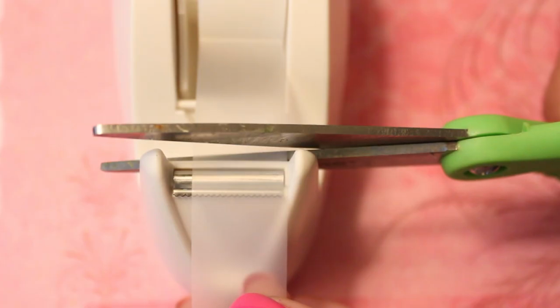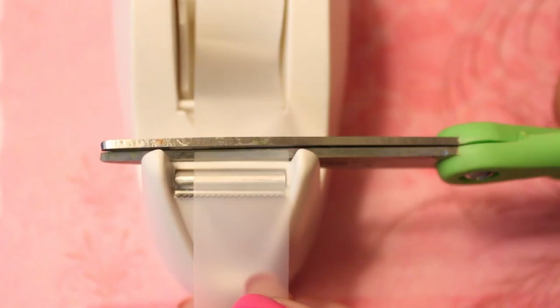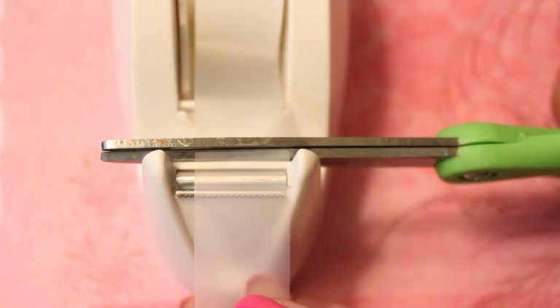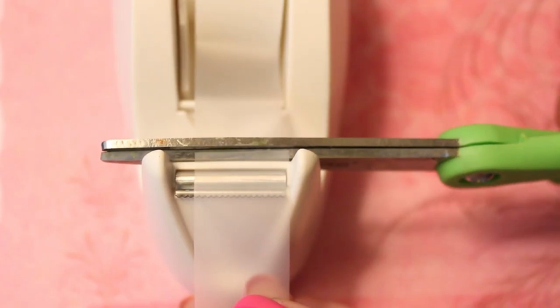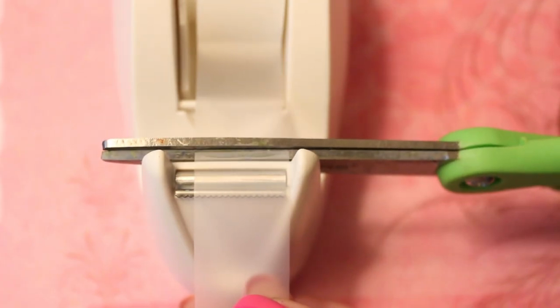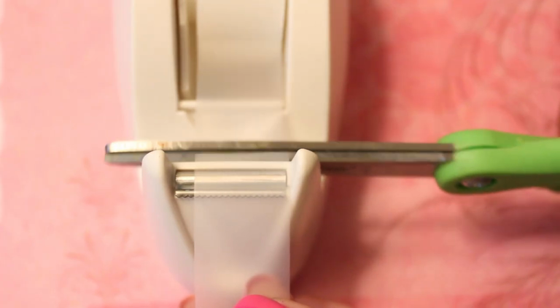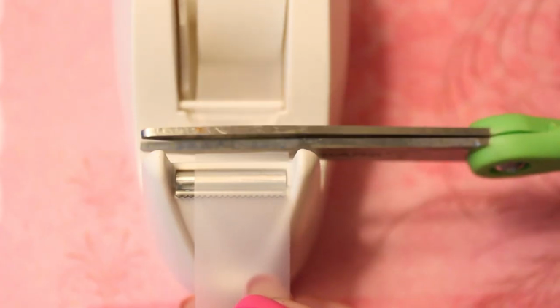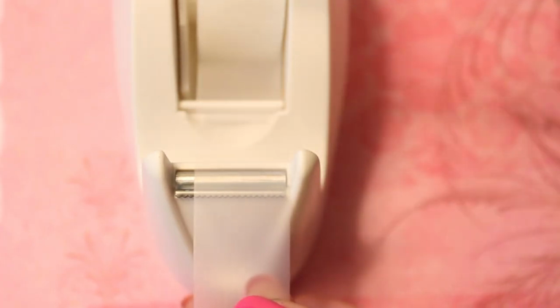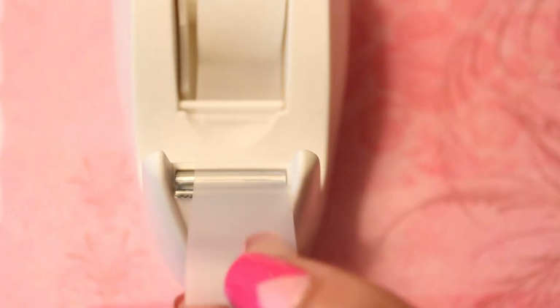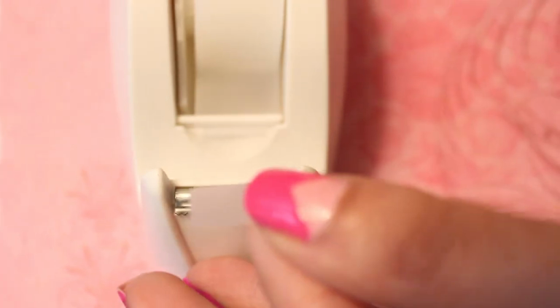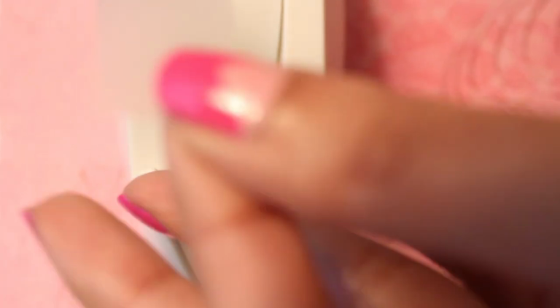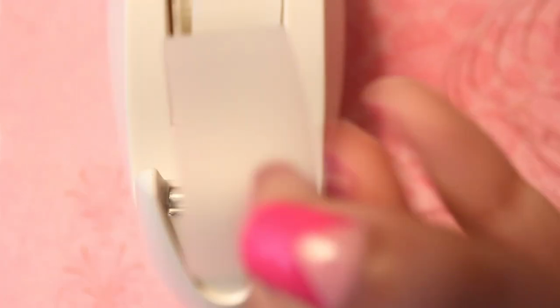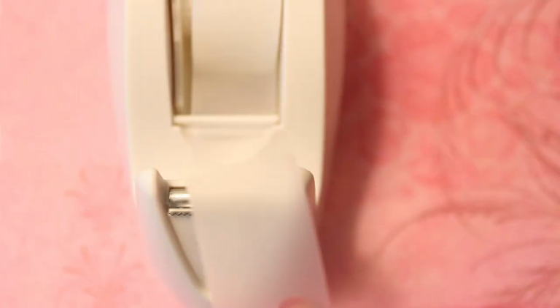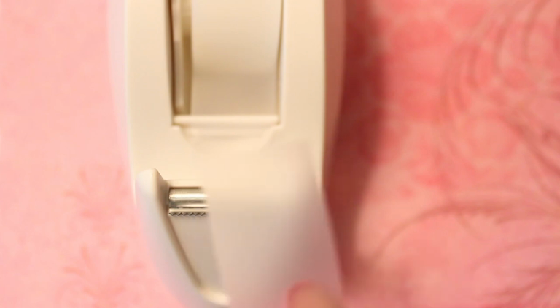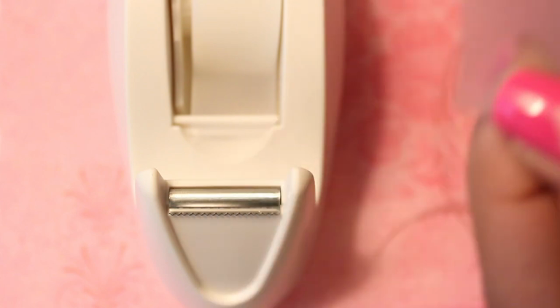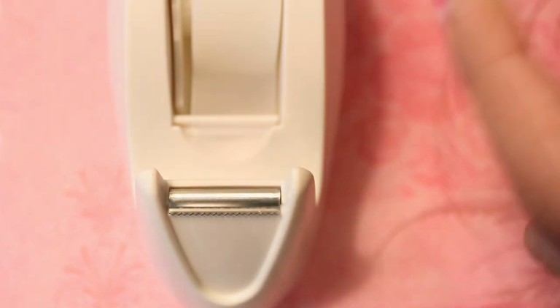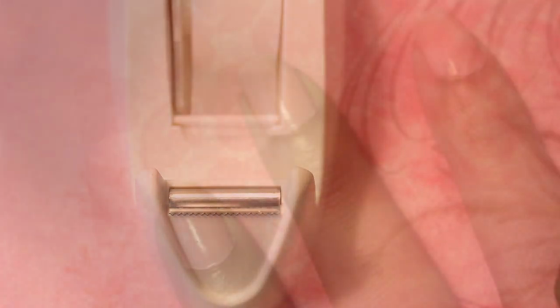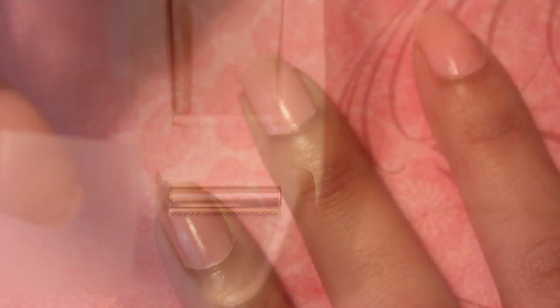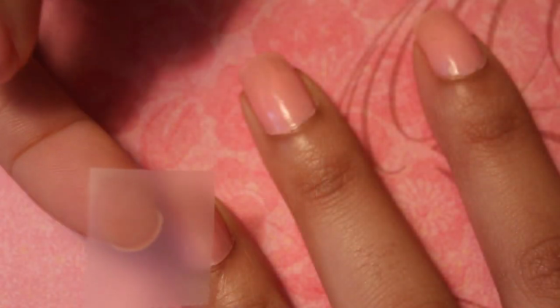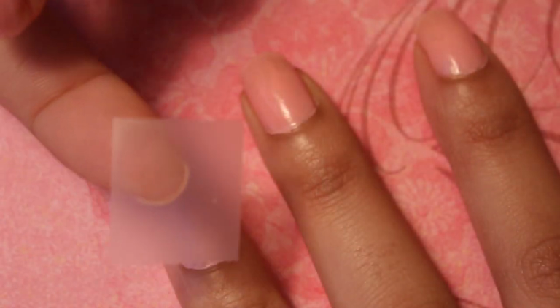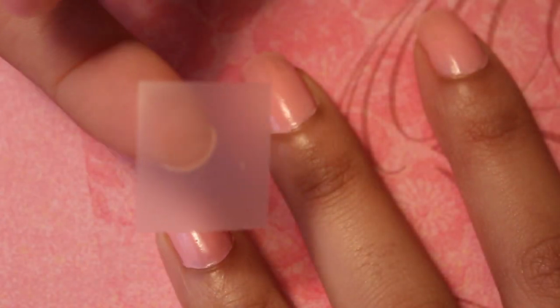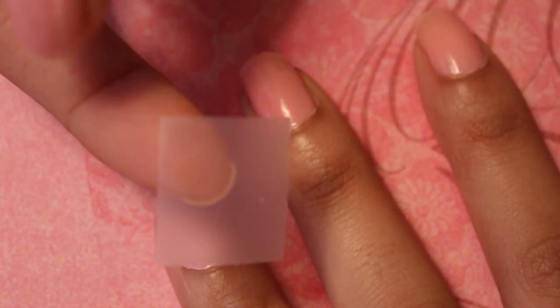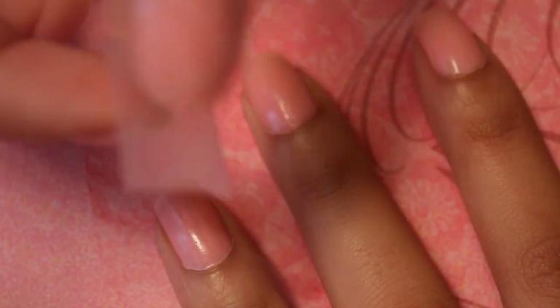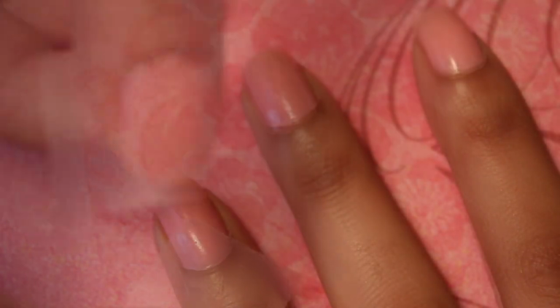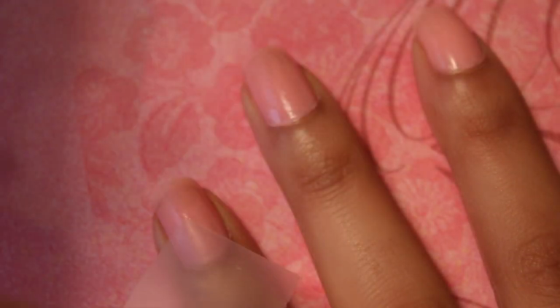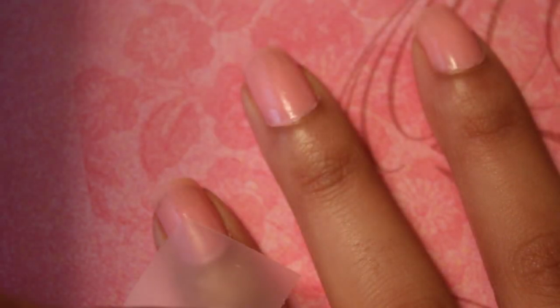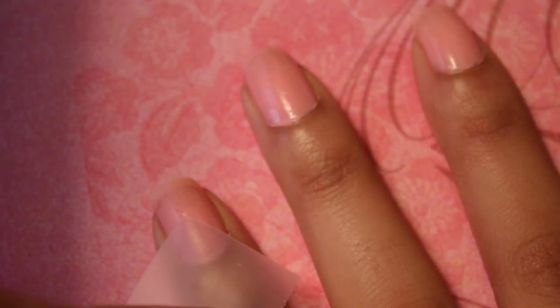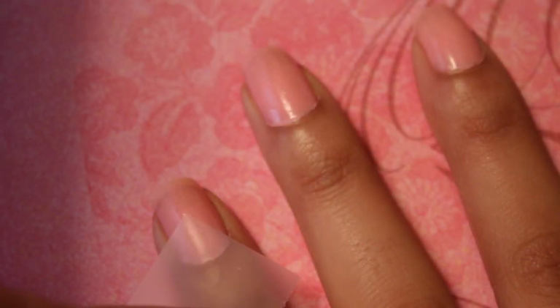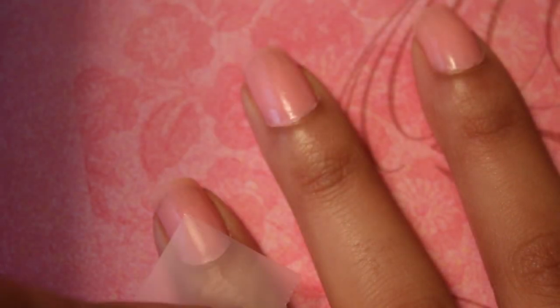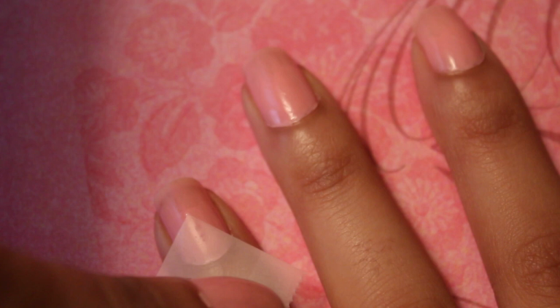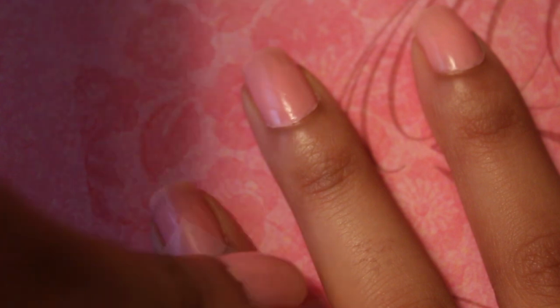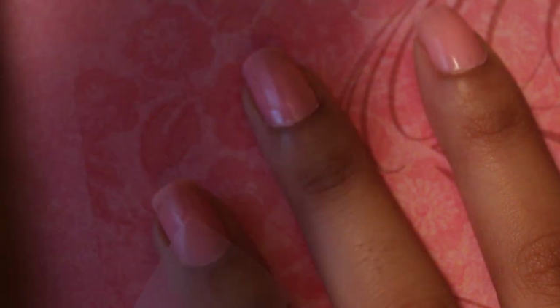Cut ten square pieces of tape. Straight edges will give you the perfect v-shape on your nails. Now place the corner of the square piece of tape less than half way down the nail.